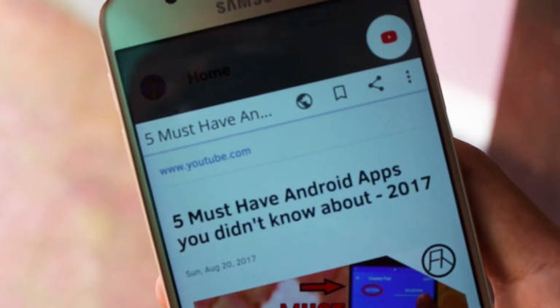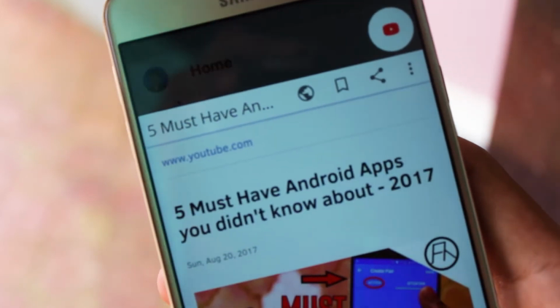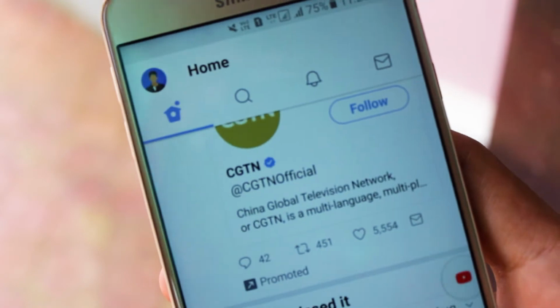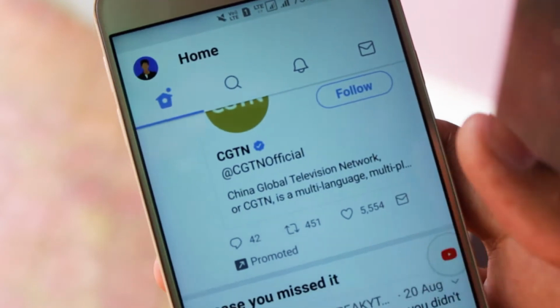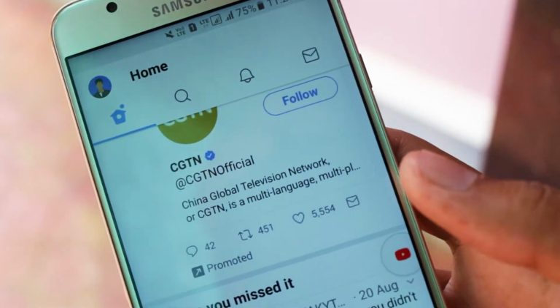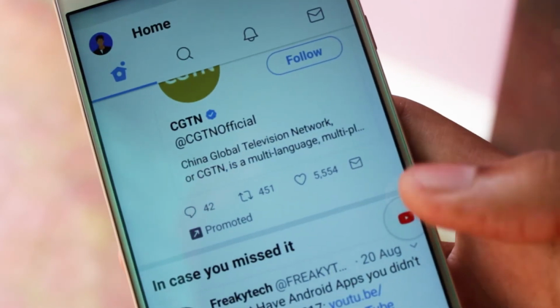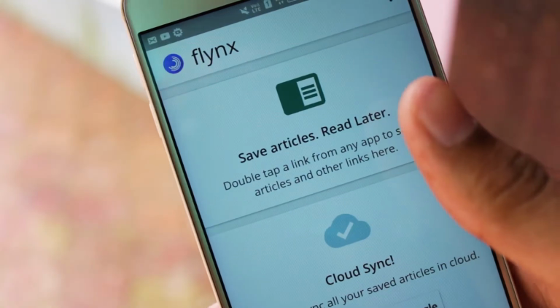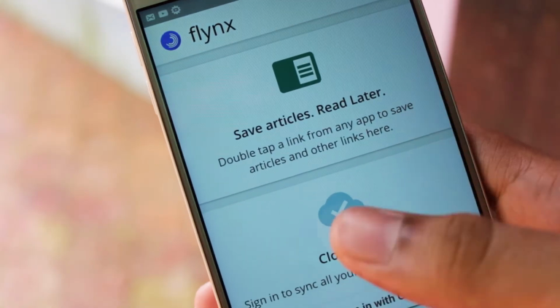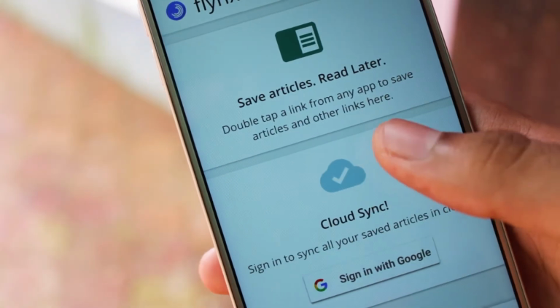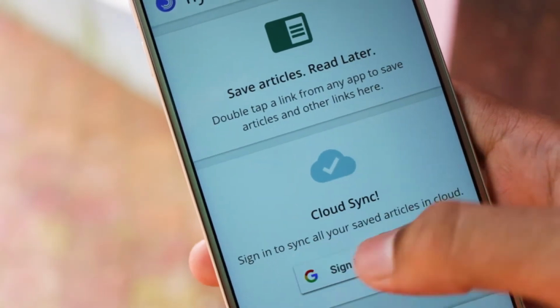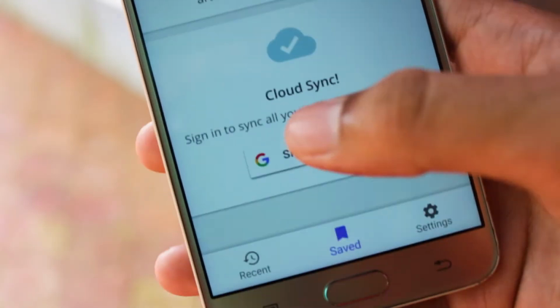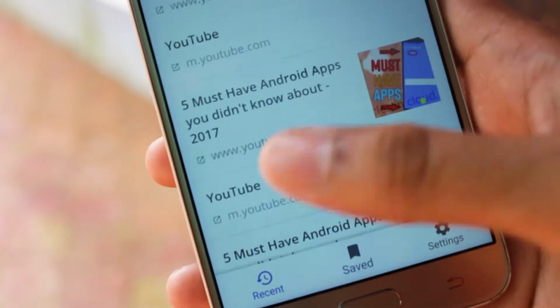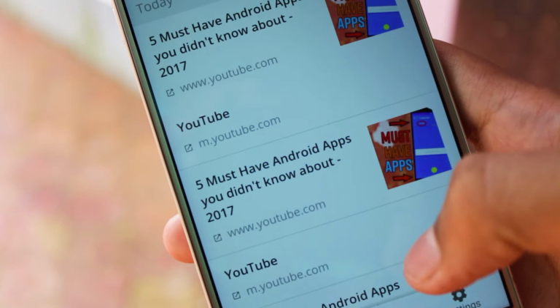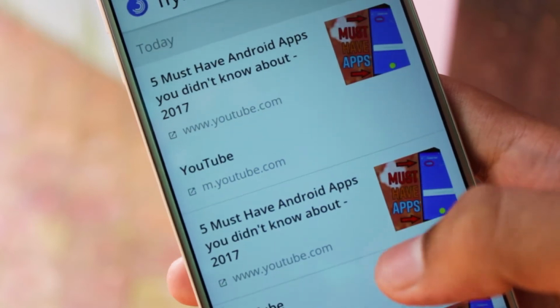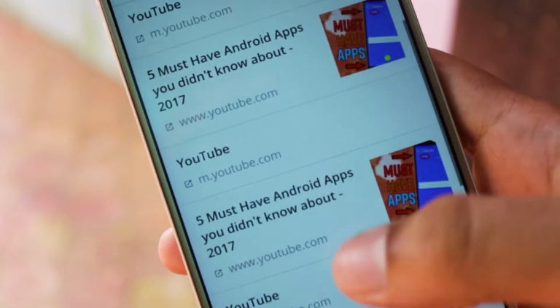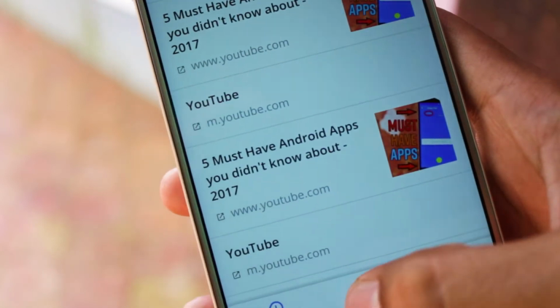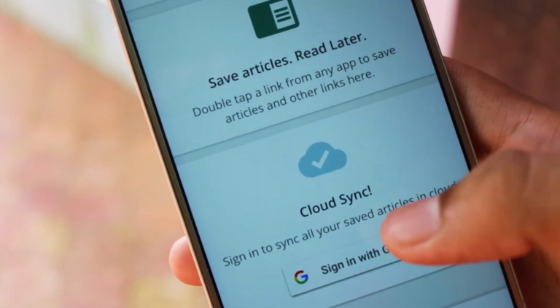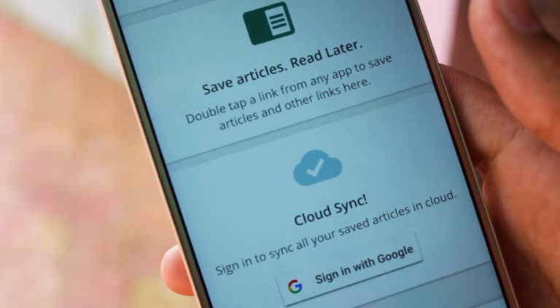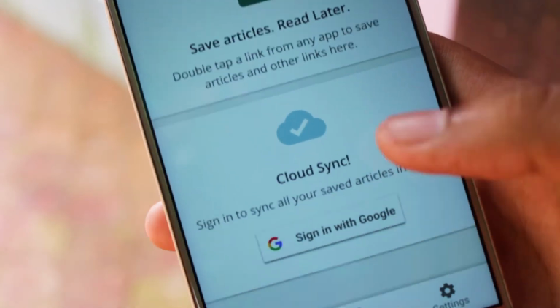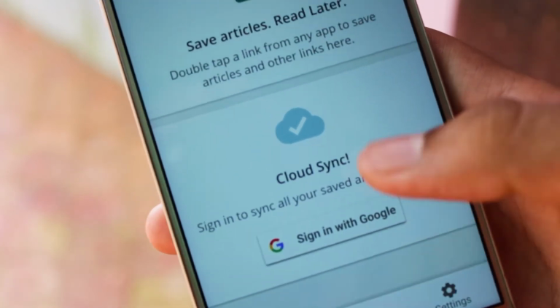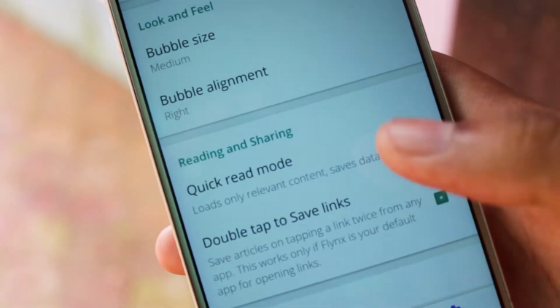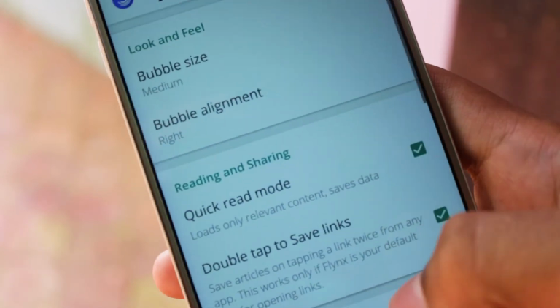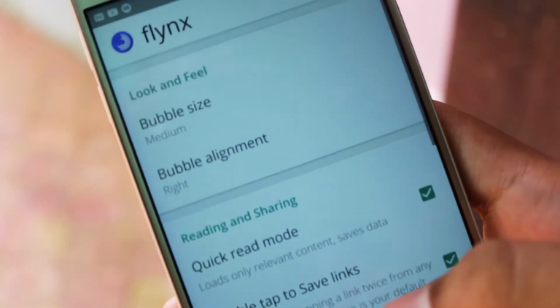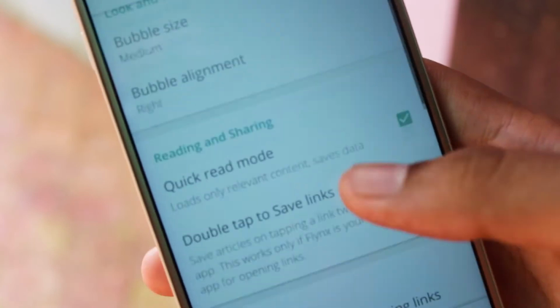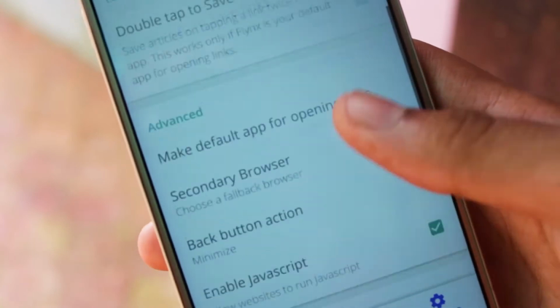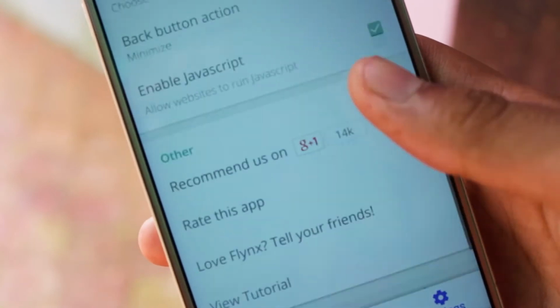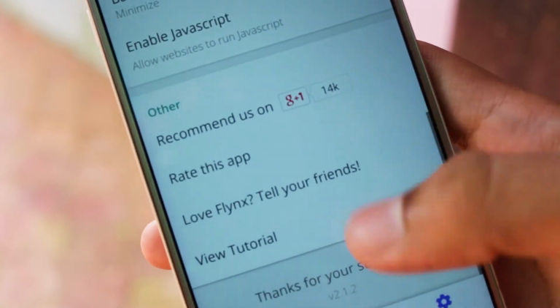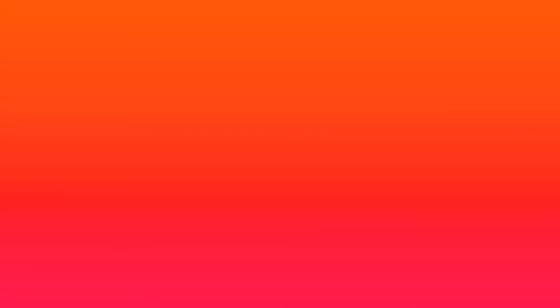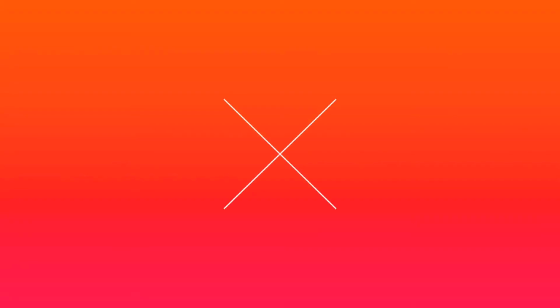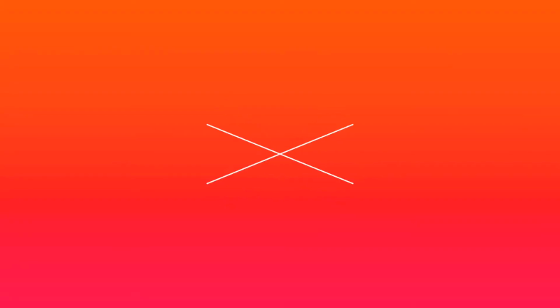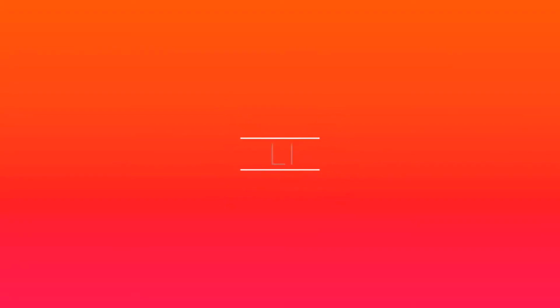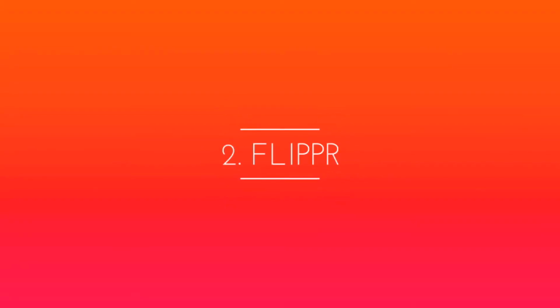The app intercepts links and loads them in the background. When you are ready, each link can pop up on top of your current app so that you can read it and dismiss it, with virtually no interruption to what you are doing. With a pocket-style save-for-later feature, Flink is a revolutionary way of browsing on mobile devices.